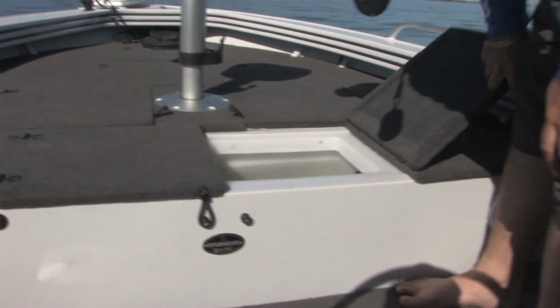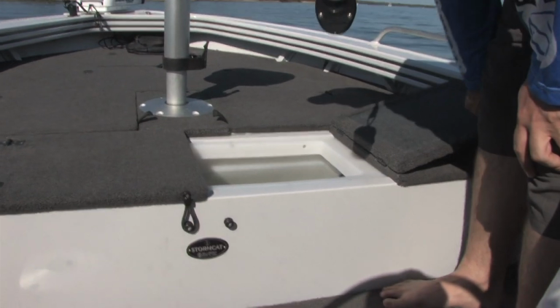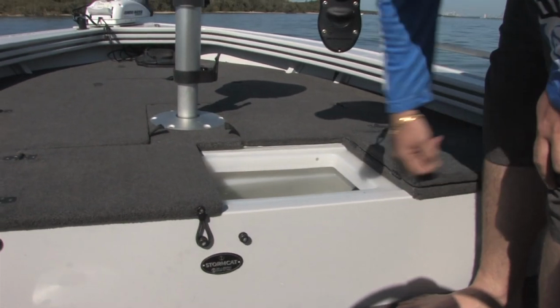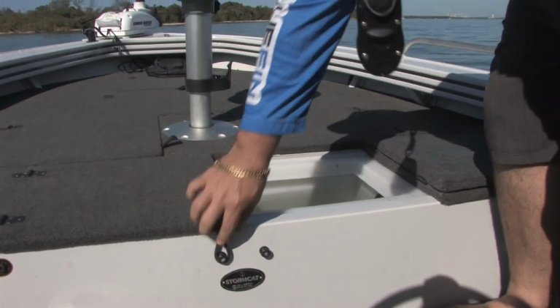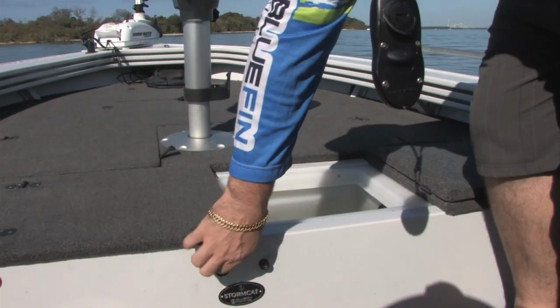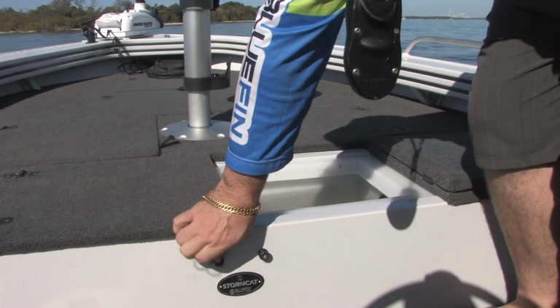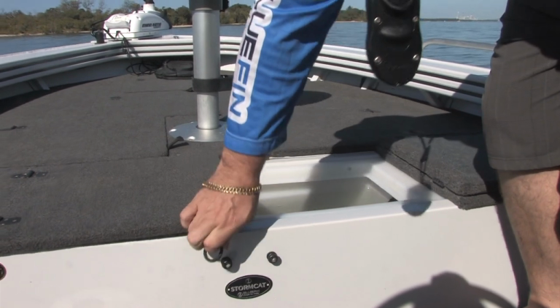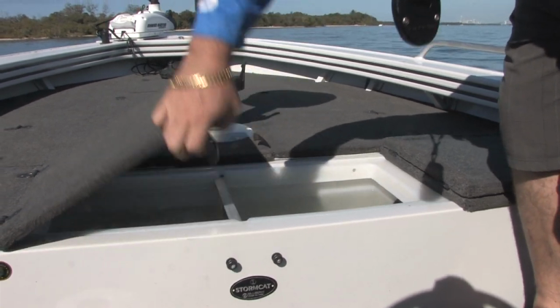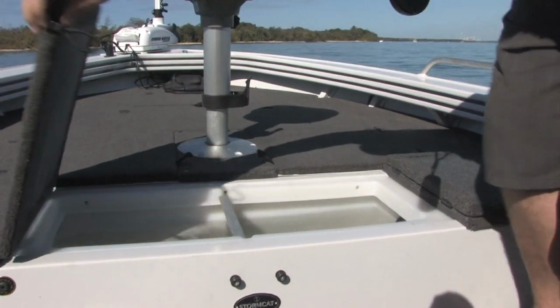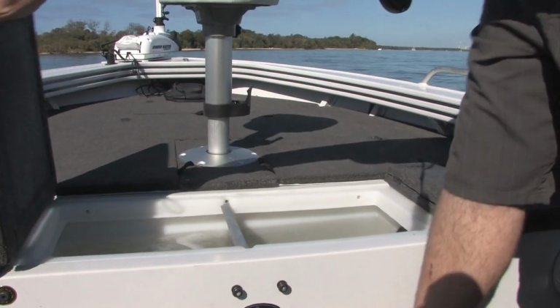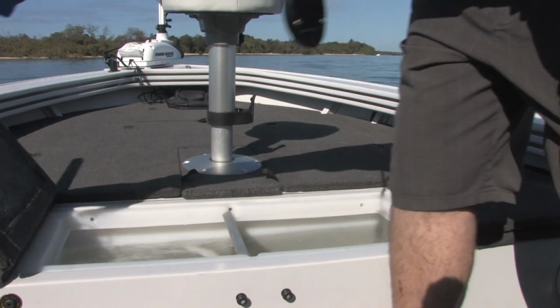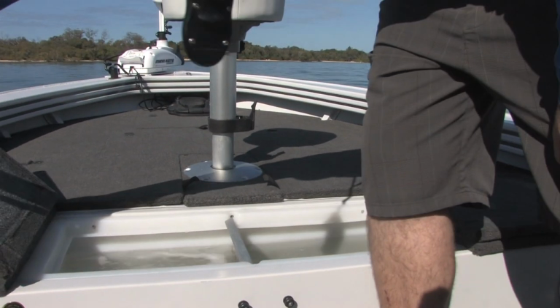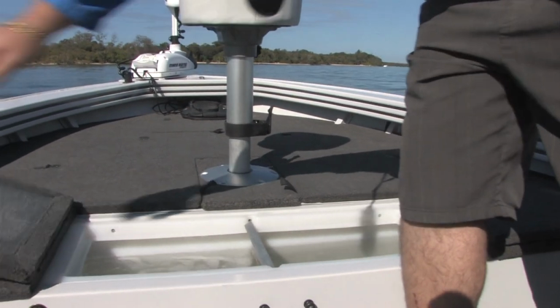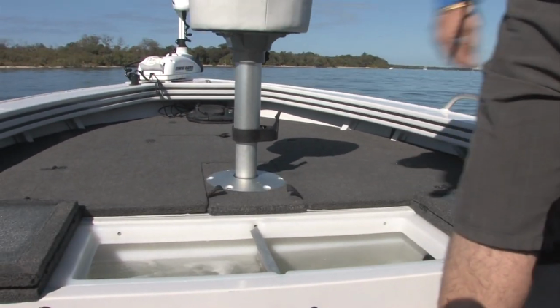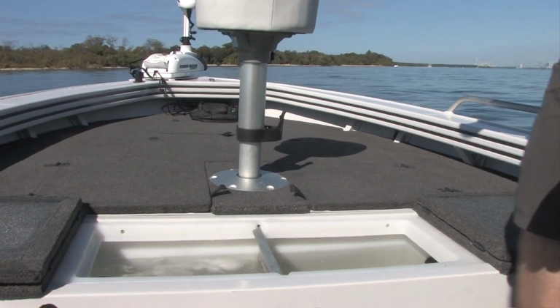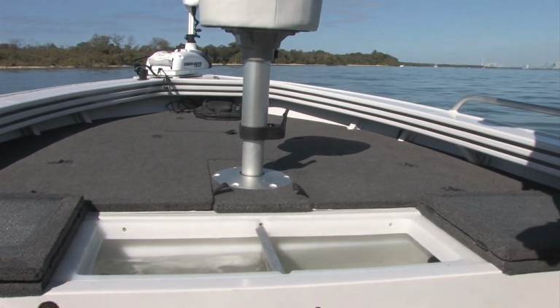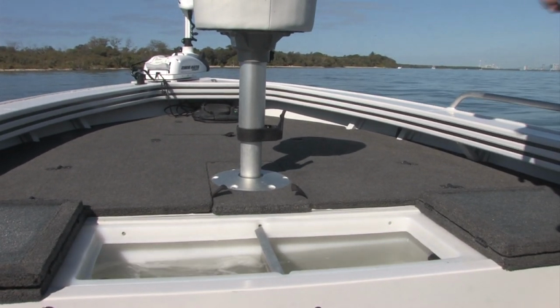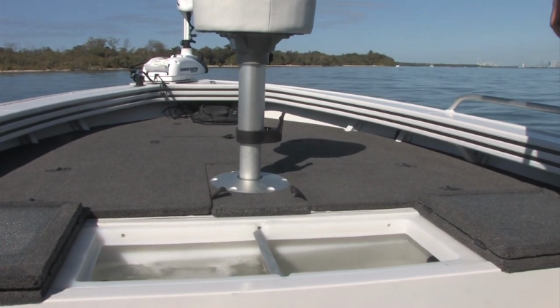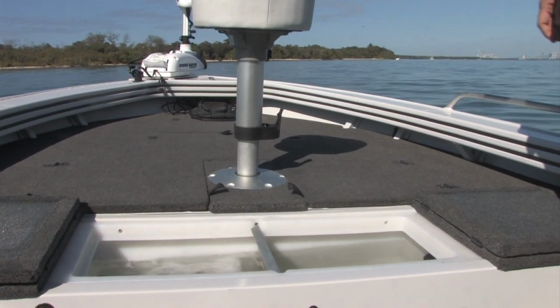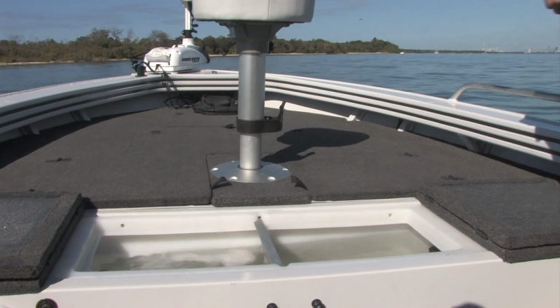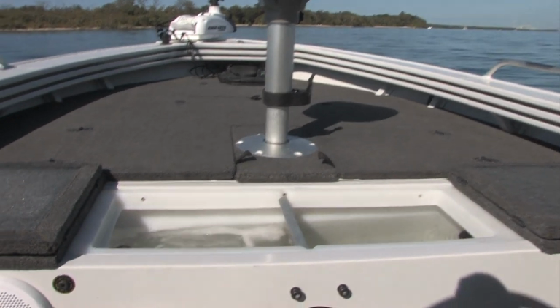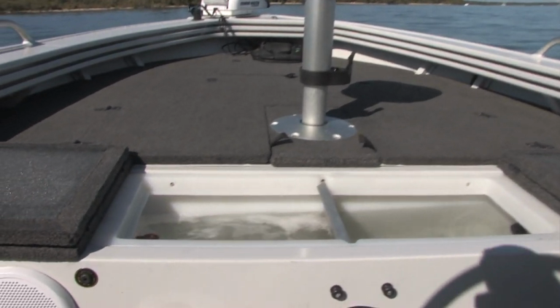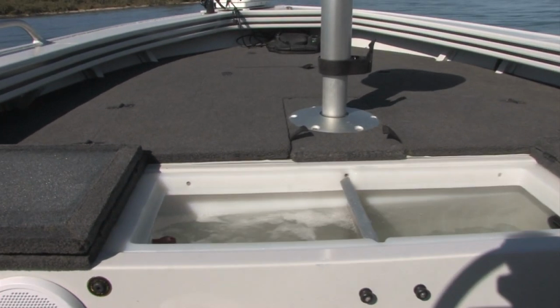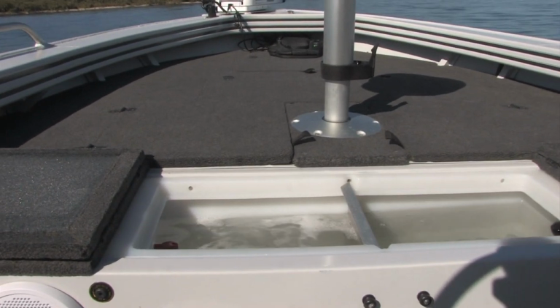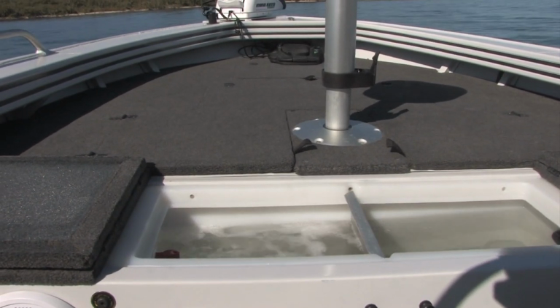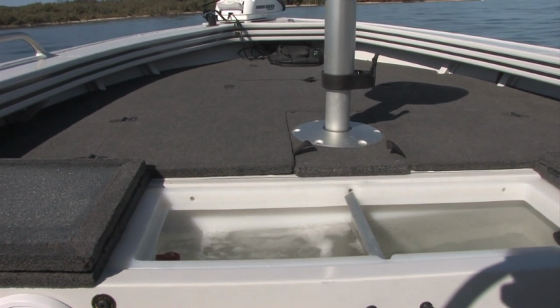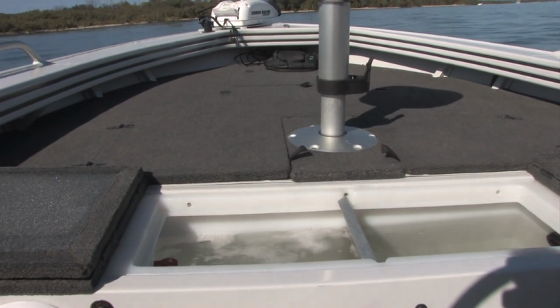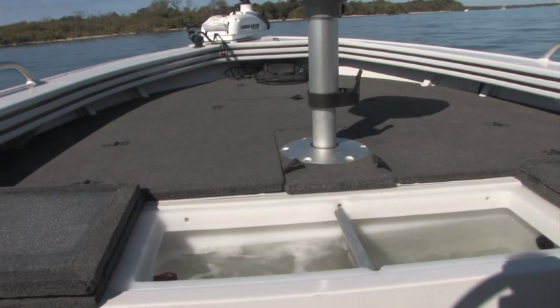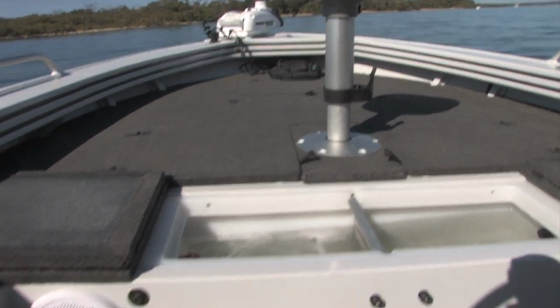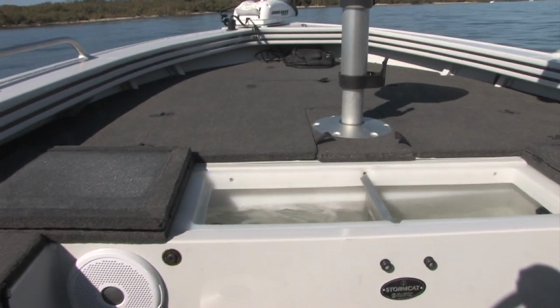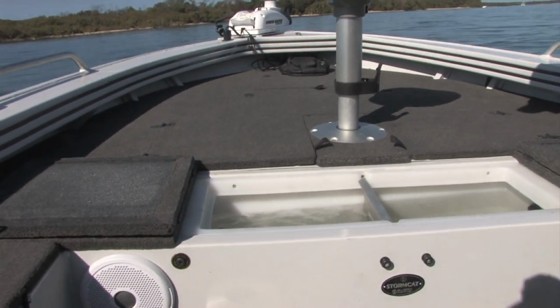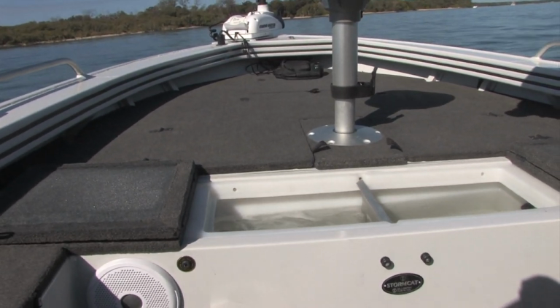Here we have our 90 litre Flowrite Livewell — you can see it operating there. So if you're in a tournament and need to keep your fish nice and fresh, that'll definitely do the job.